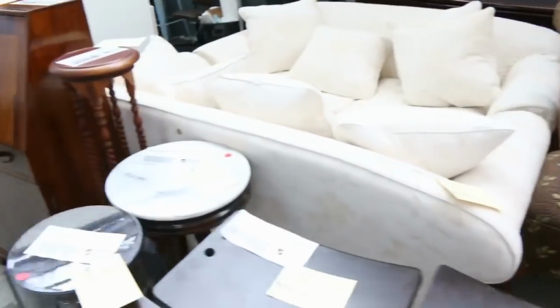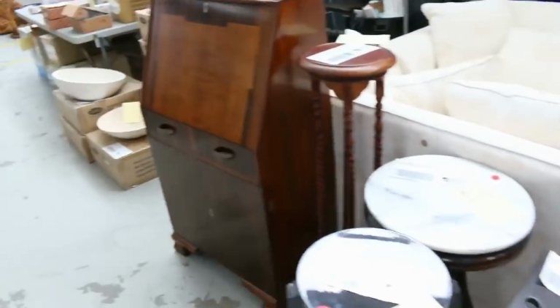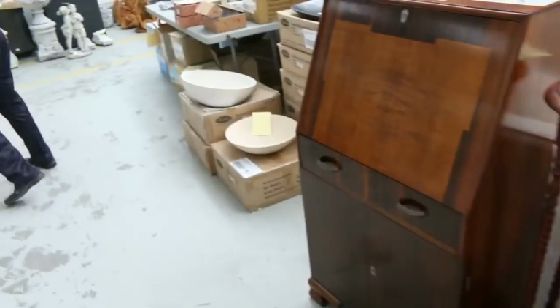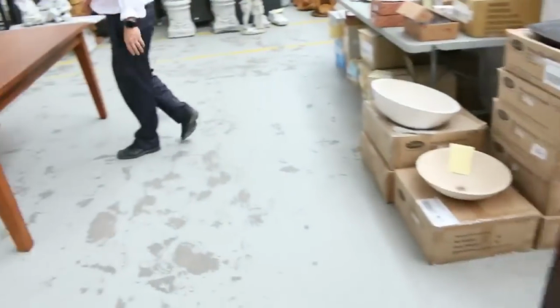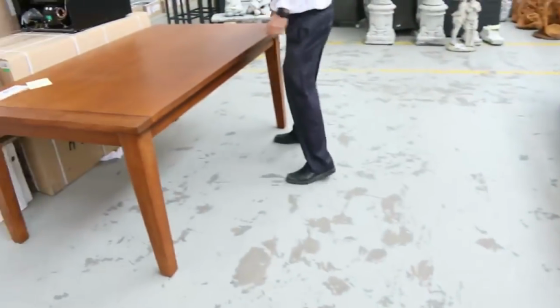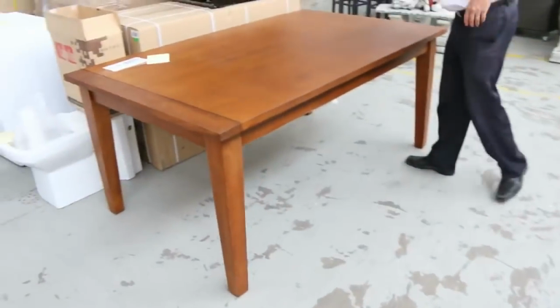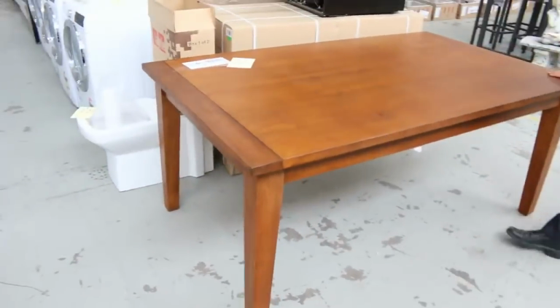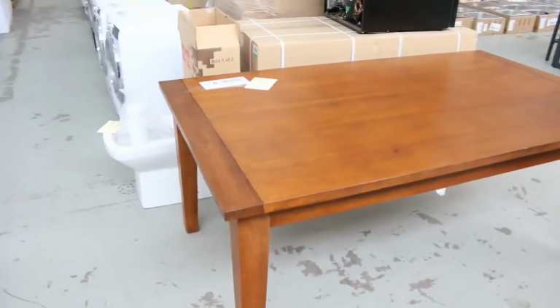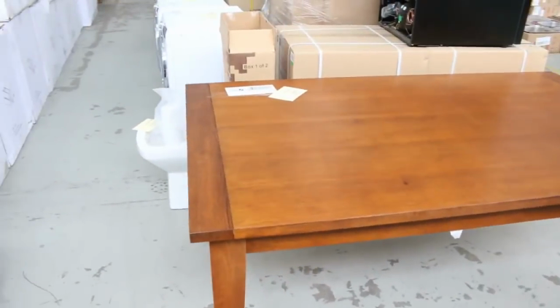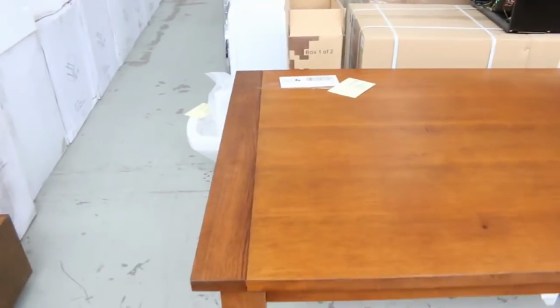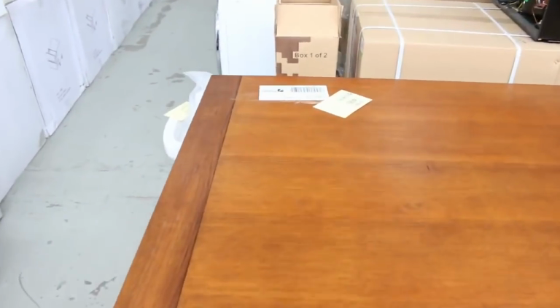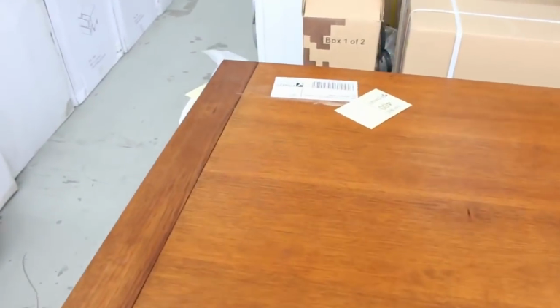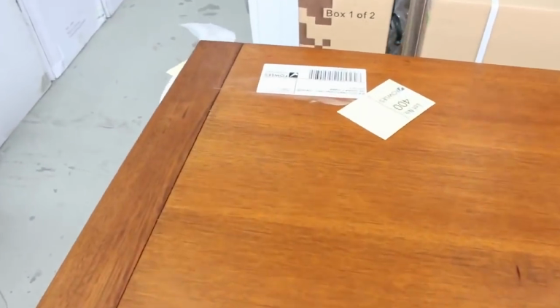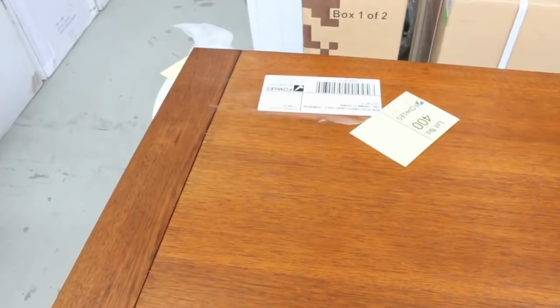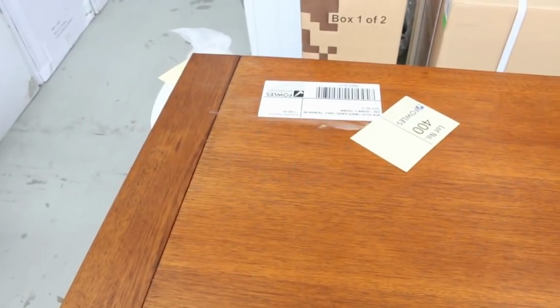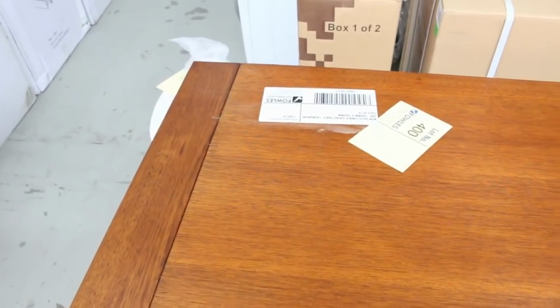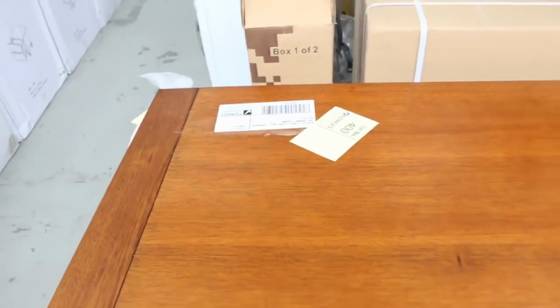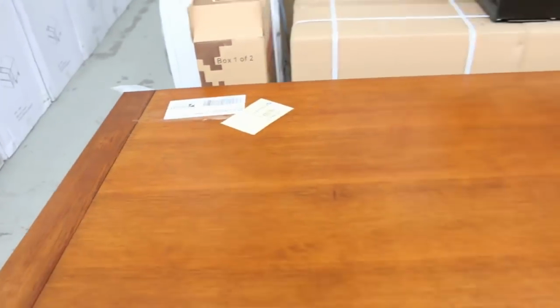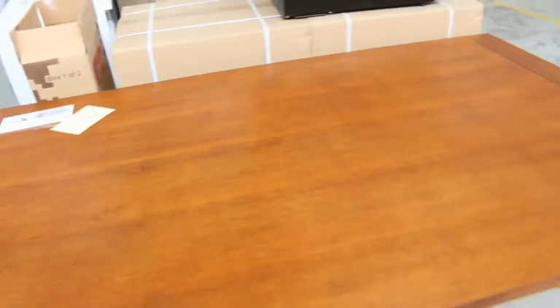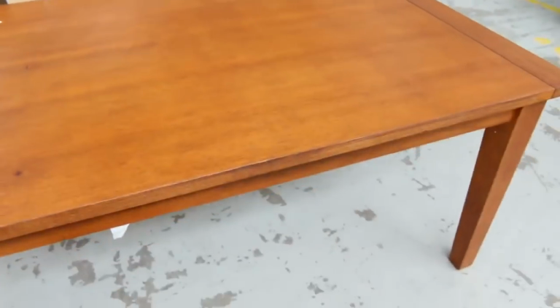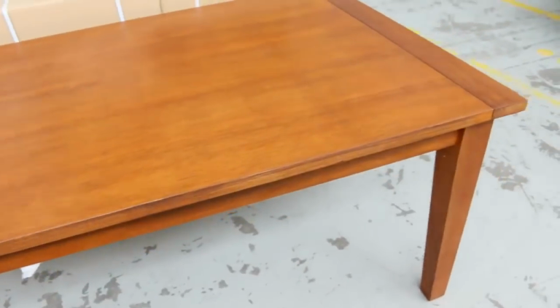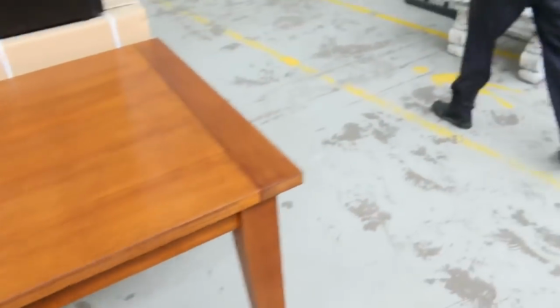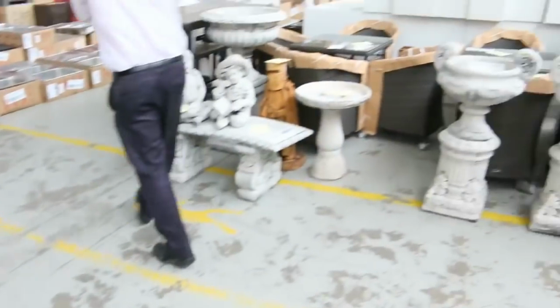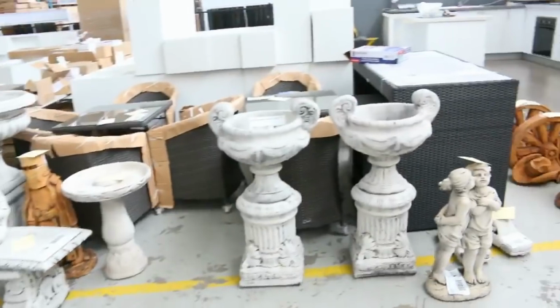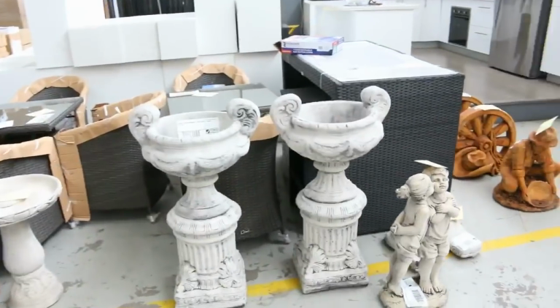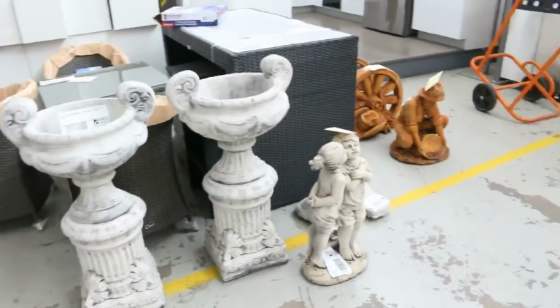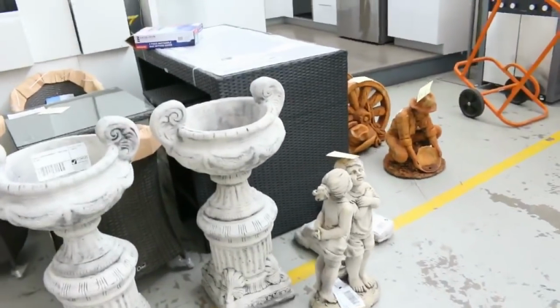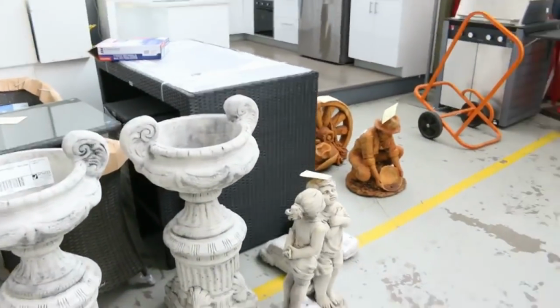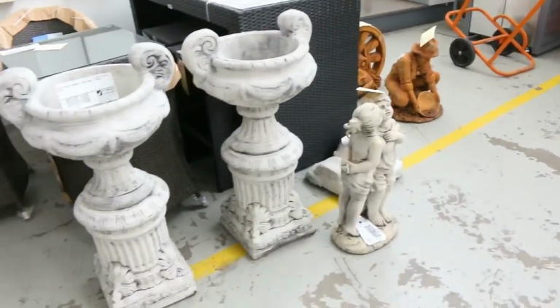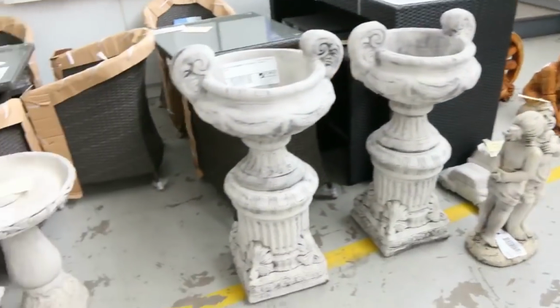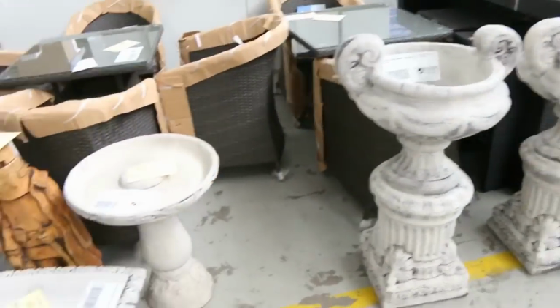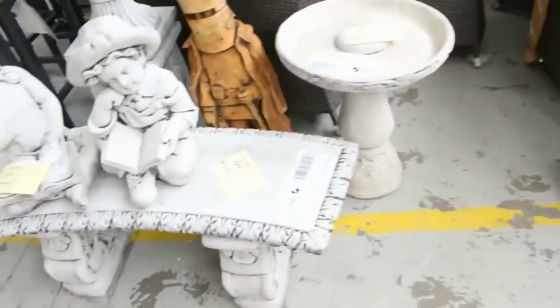Moving through, we've got some brand new stuff here as well. Something like this - it's a beautiful solid timber dining table in Tasmanian Oak. You're probably looking around the $150 mark for that. We've also got garden furniture and garden ornaments - beautiful buying on all of that stuff as usual.